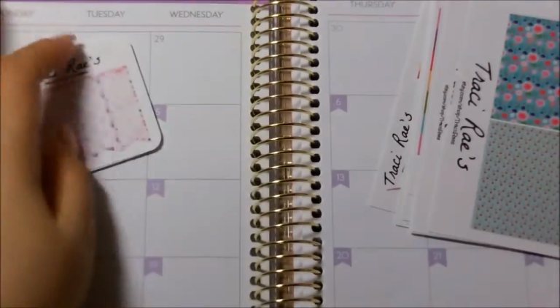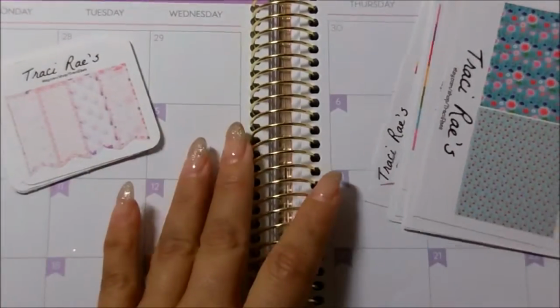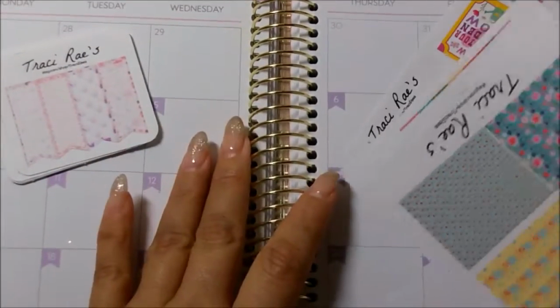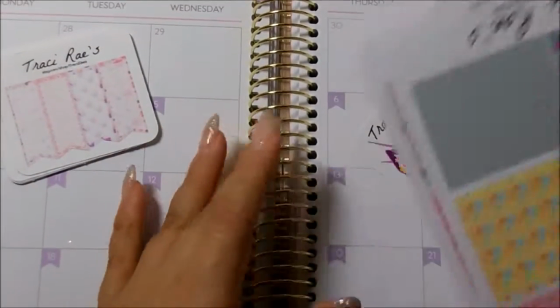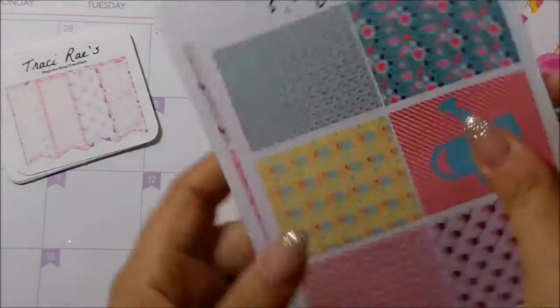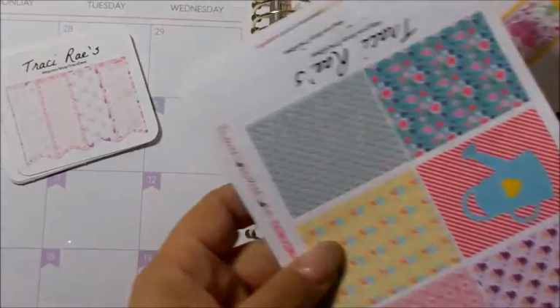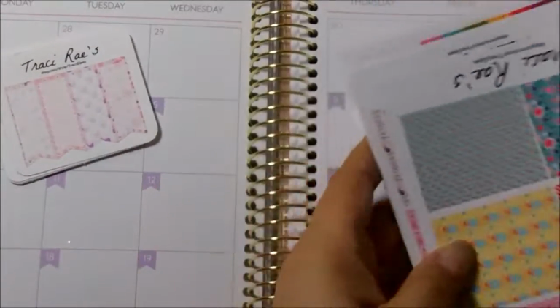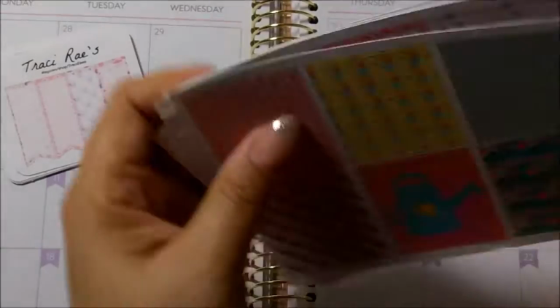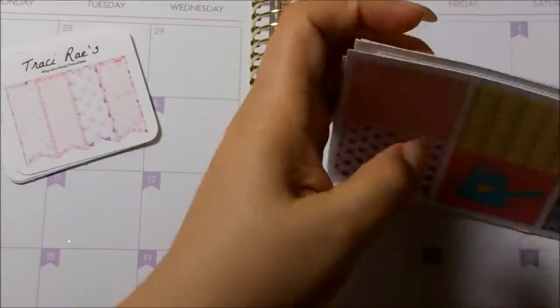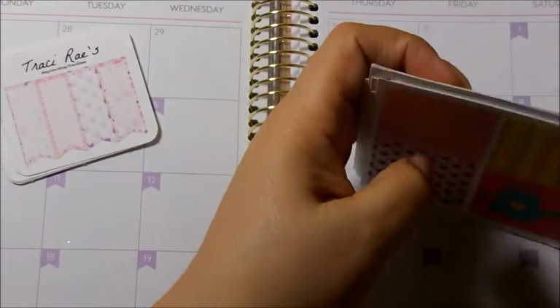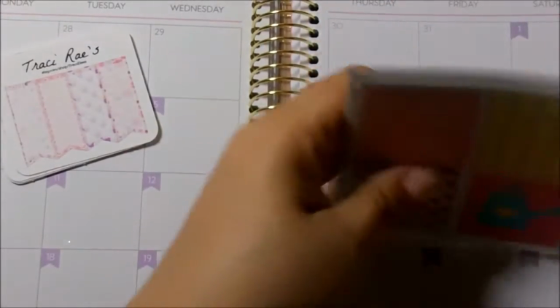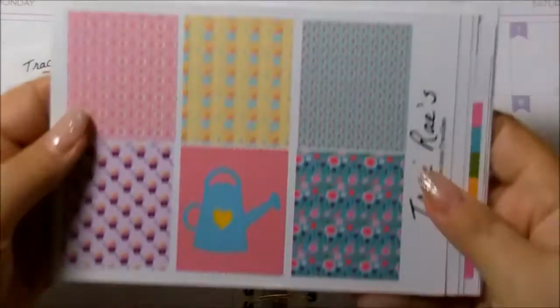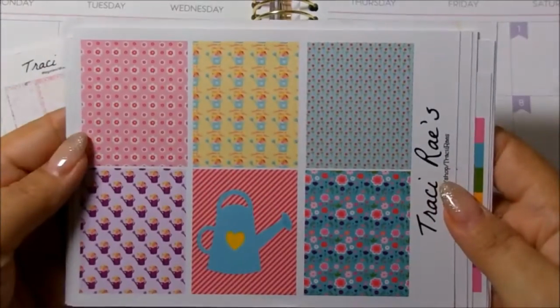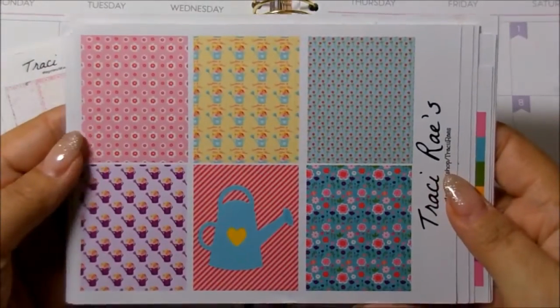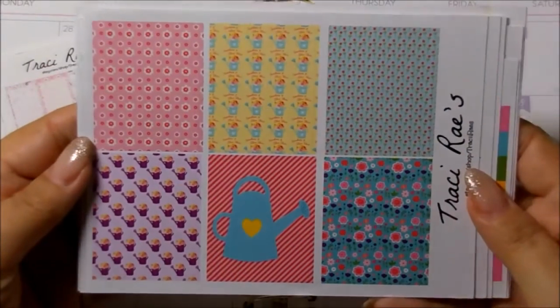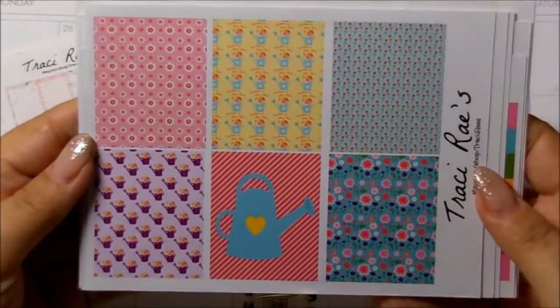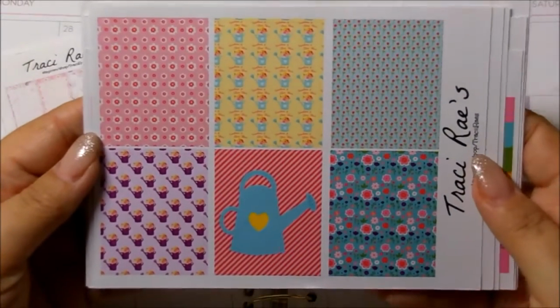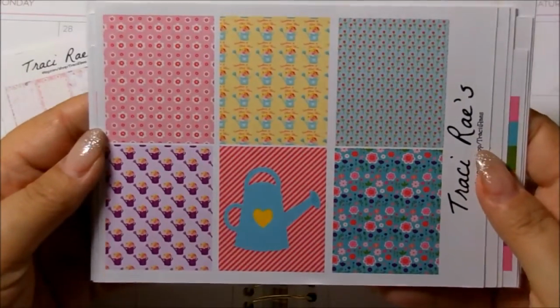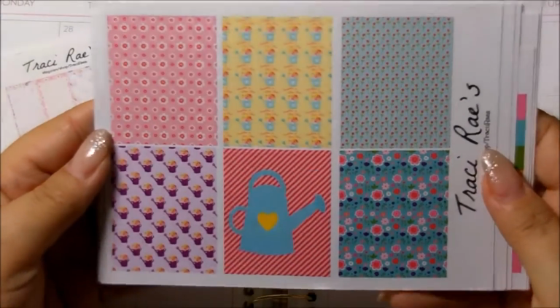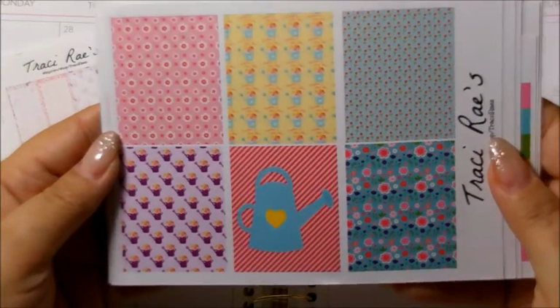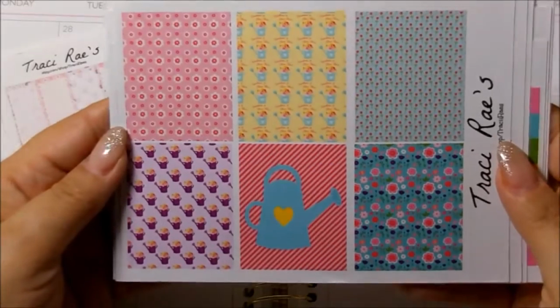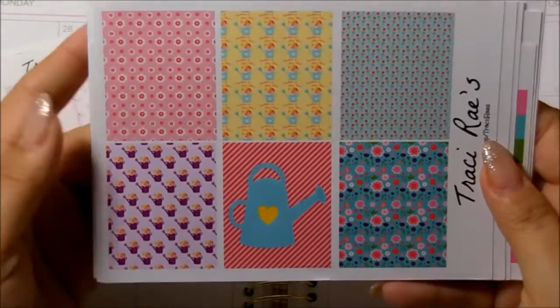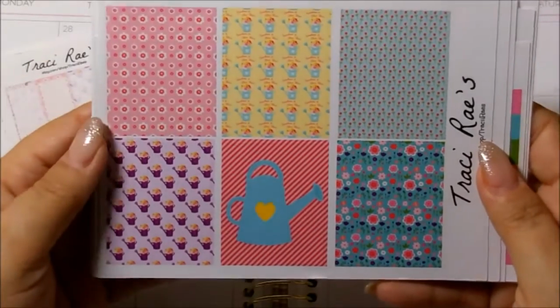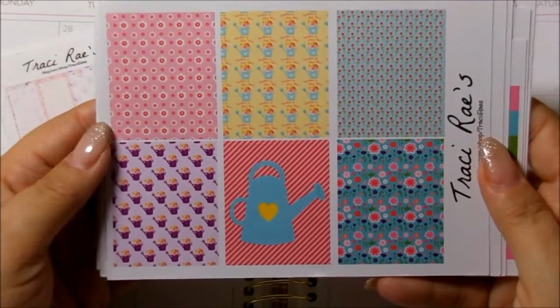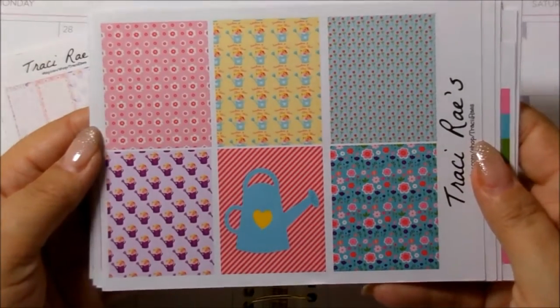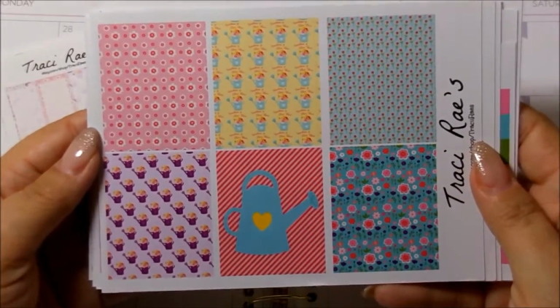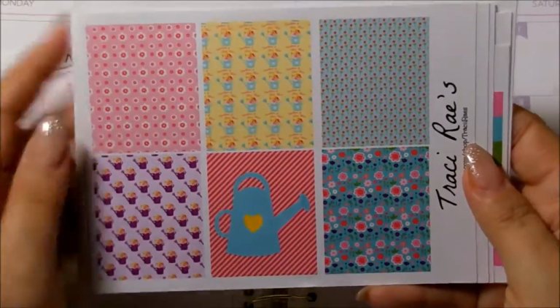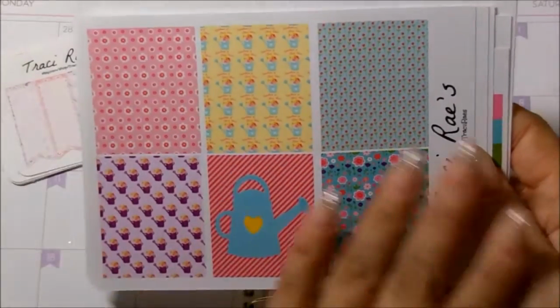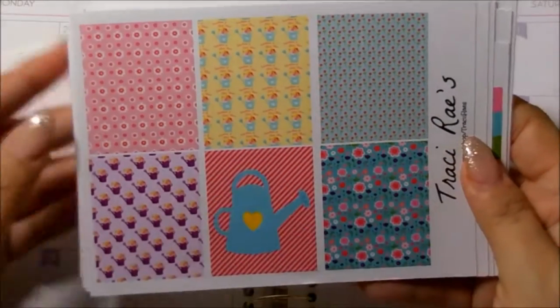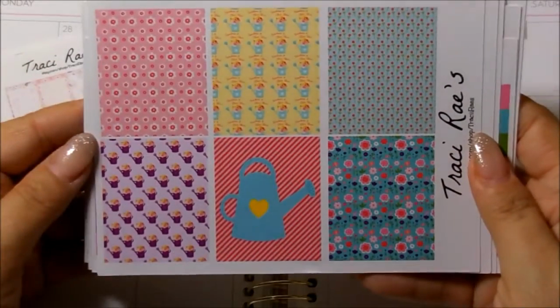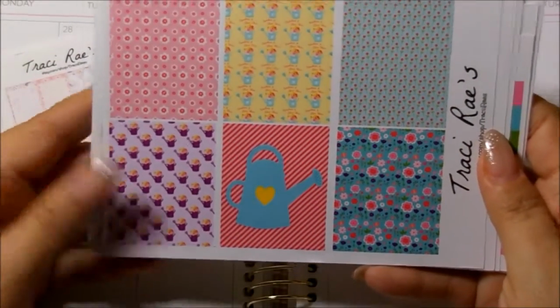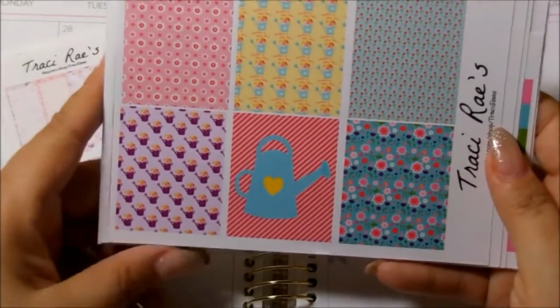So this is the kit here. I just love the colors — I love how pretty and vibrant her colors are. And this is a matte sticker kit.